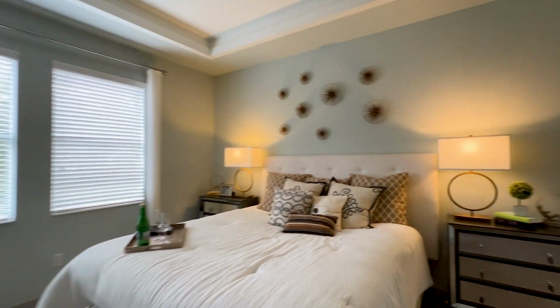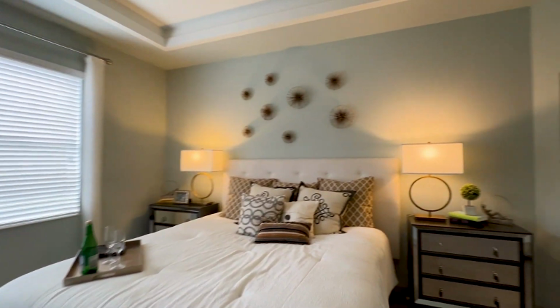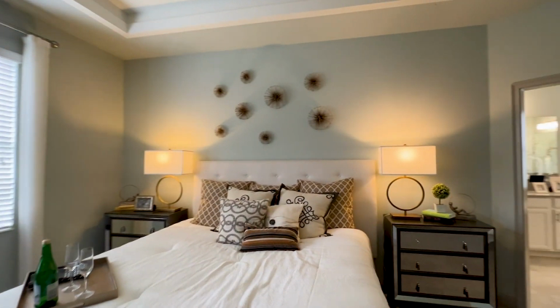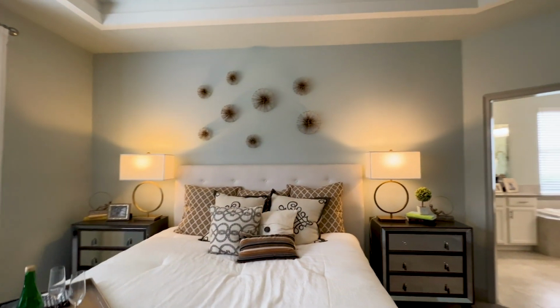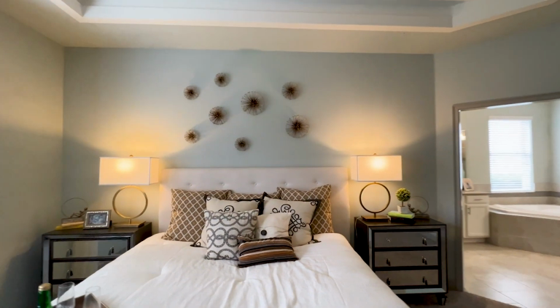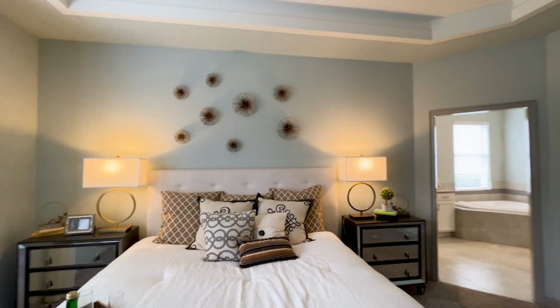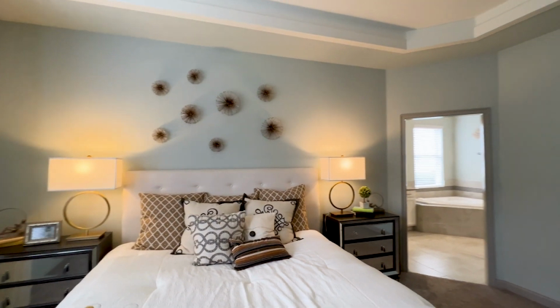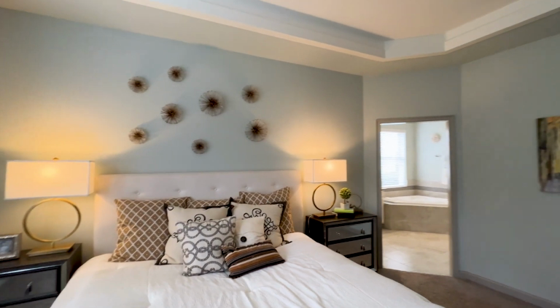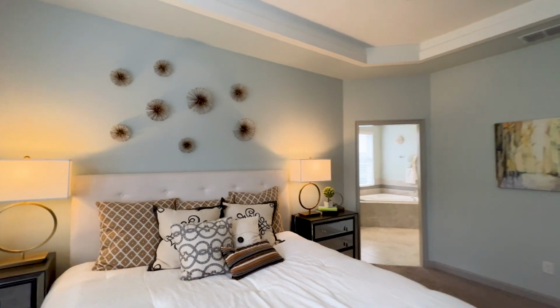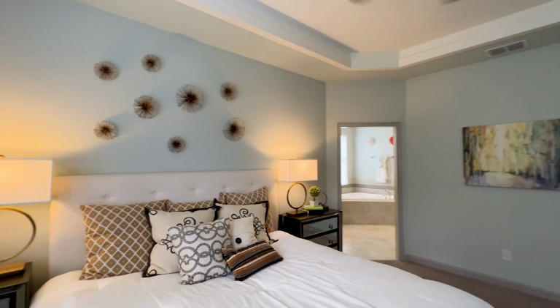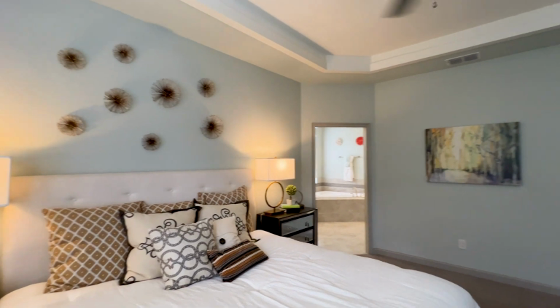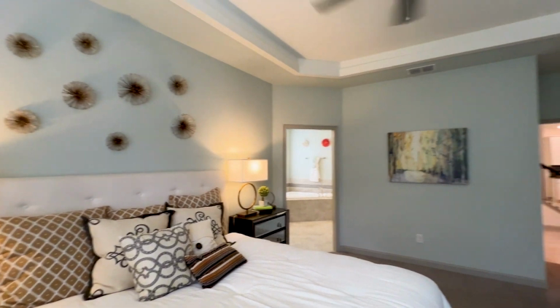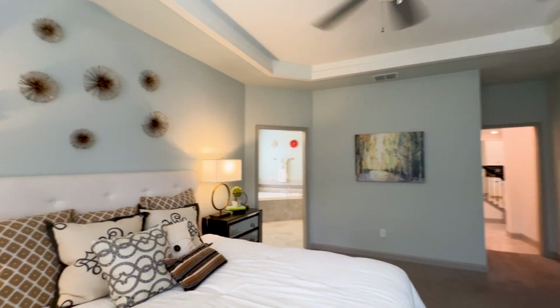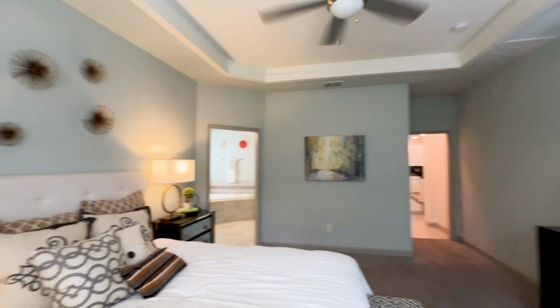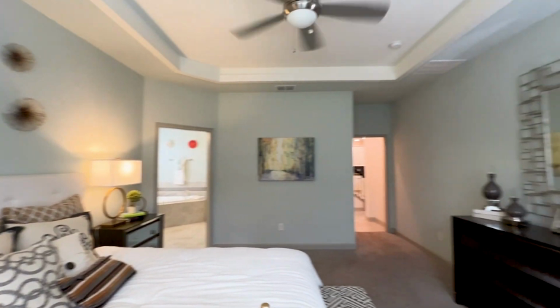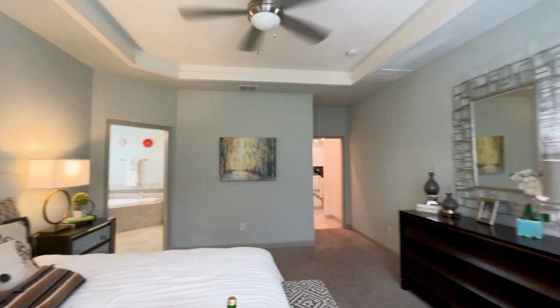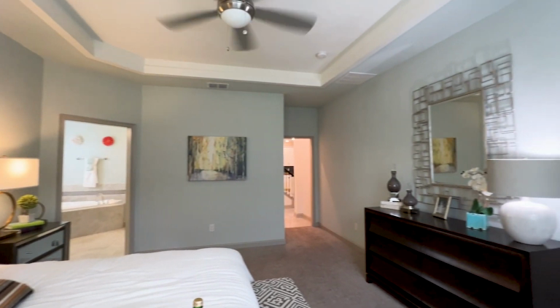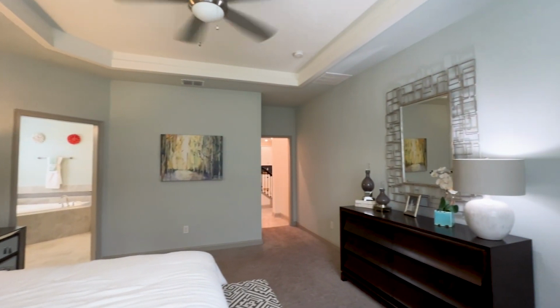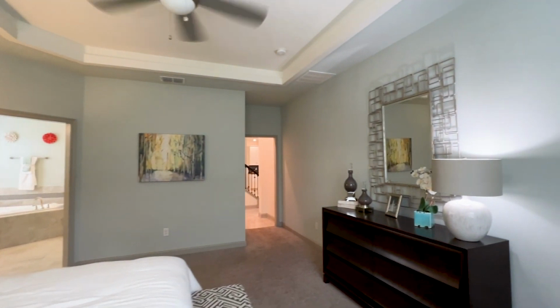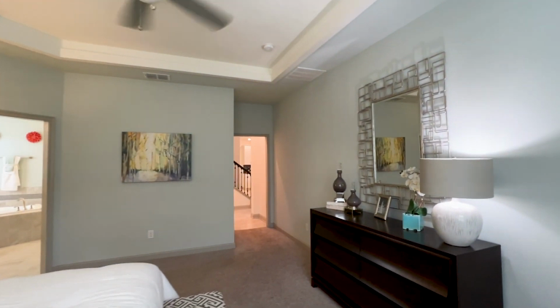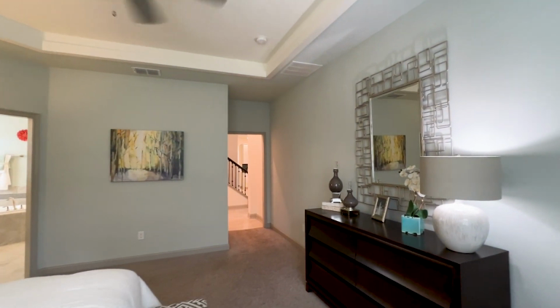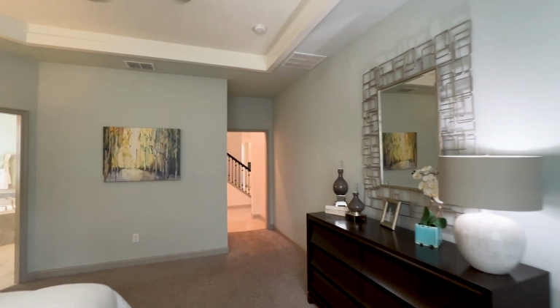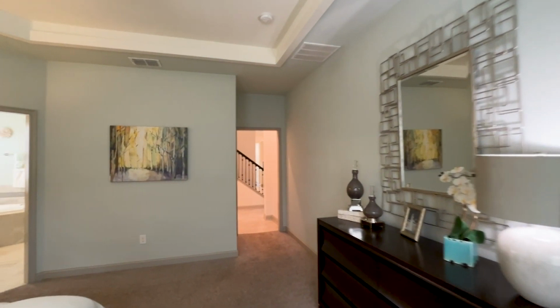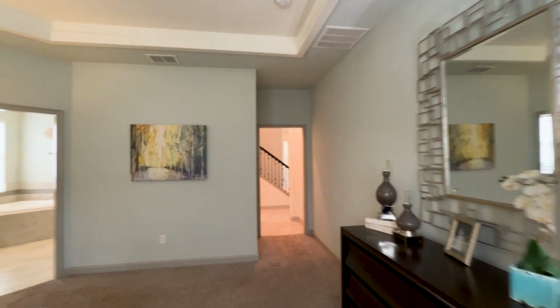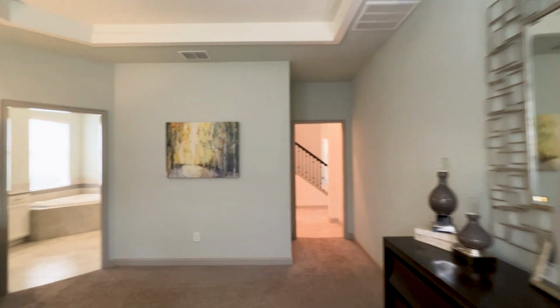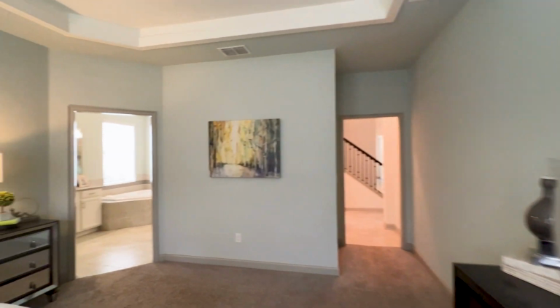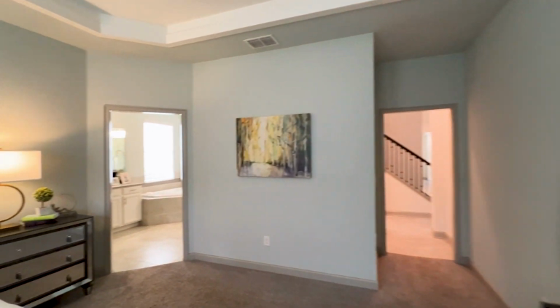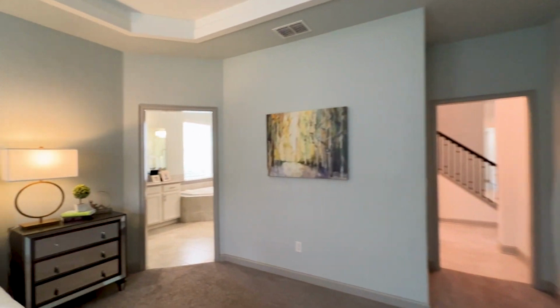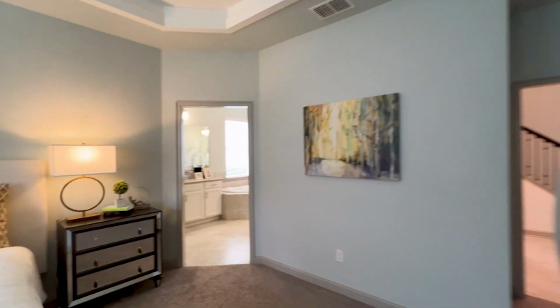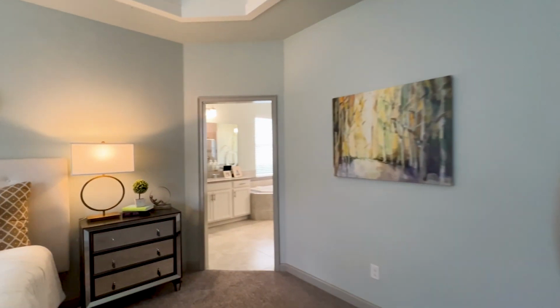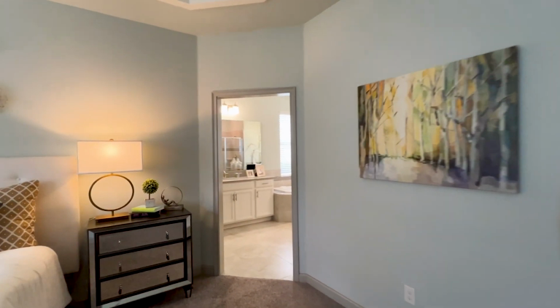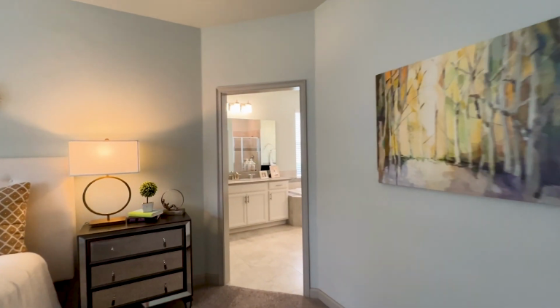Deep tray ceiling up in the primary — pretty nice. Vaulted ceiling with the tray detail giving some extra height in here.